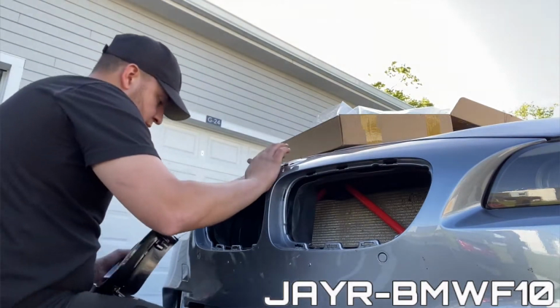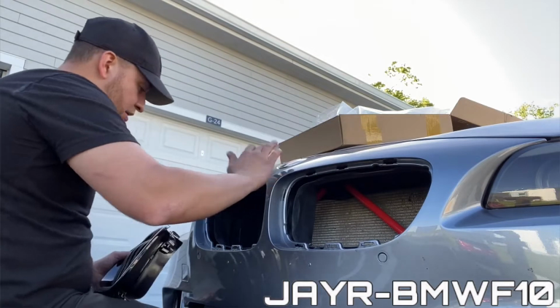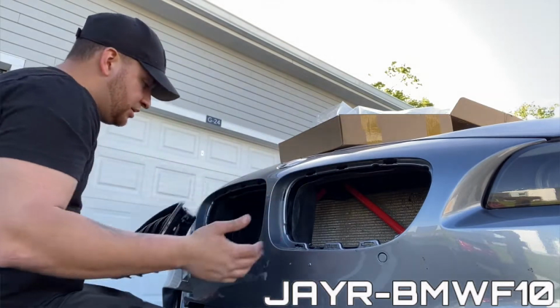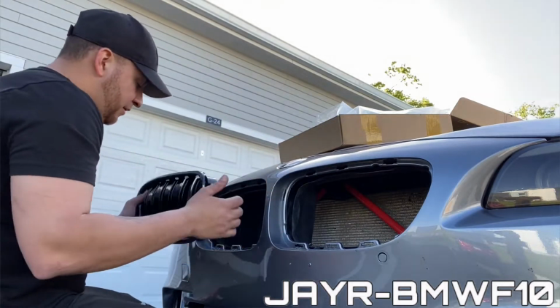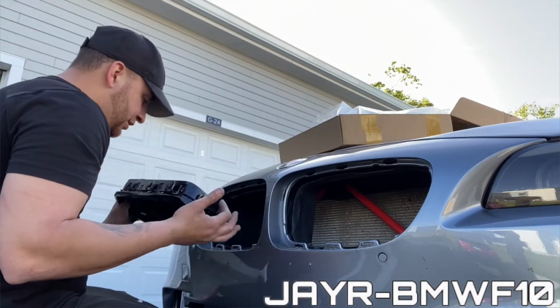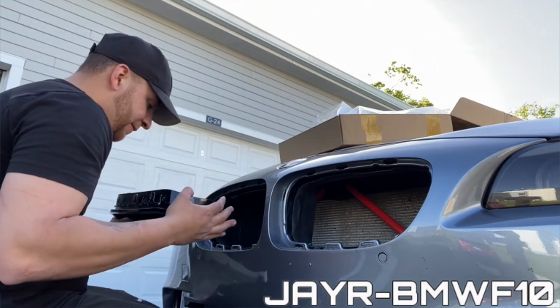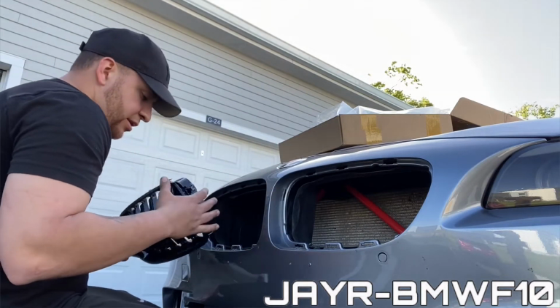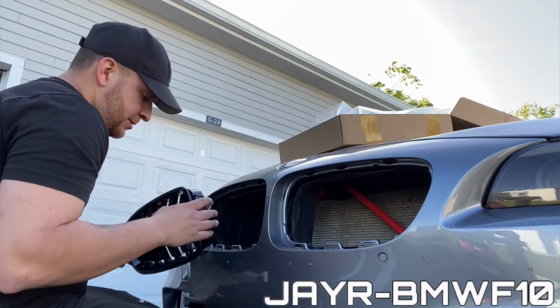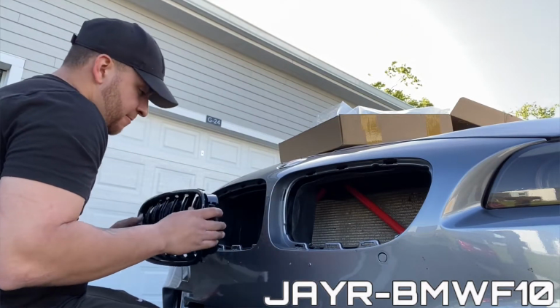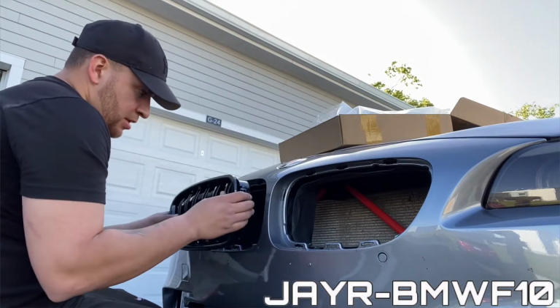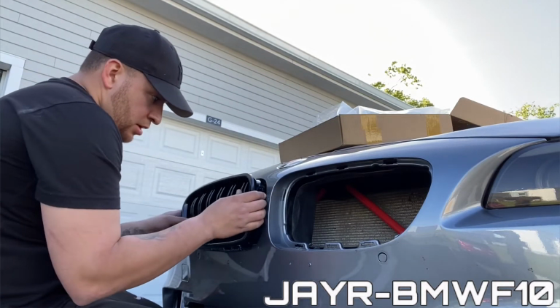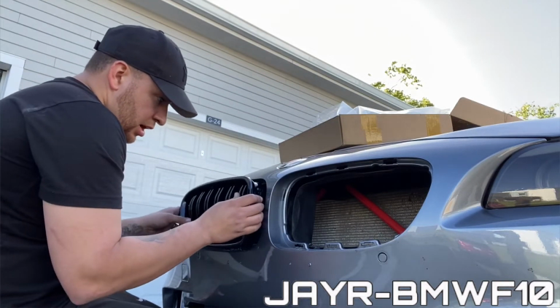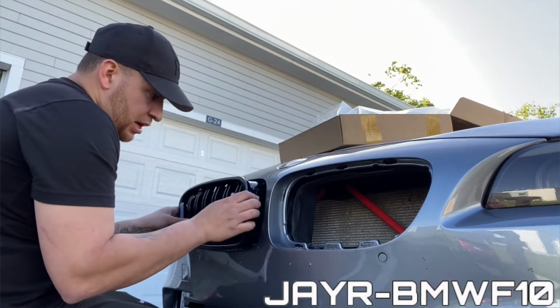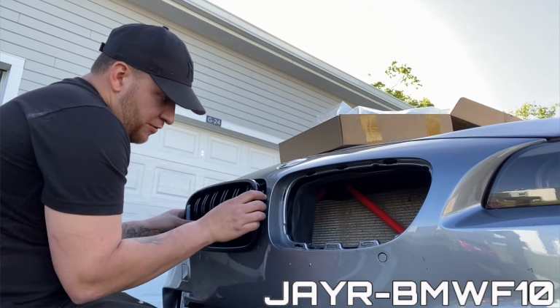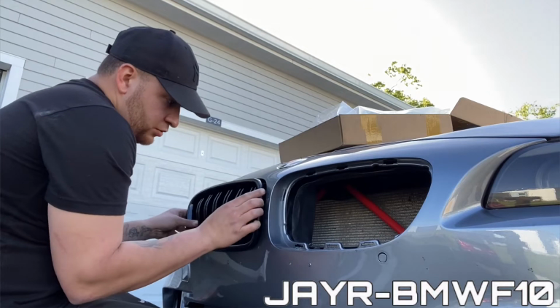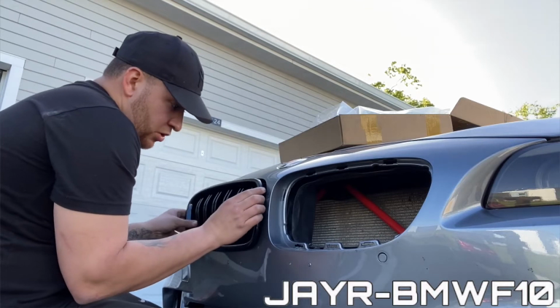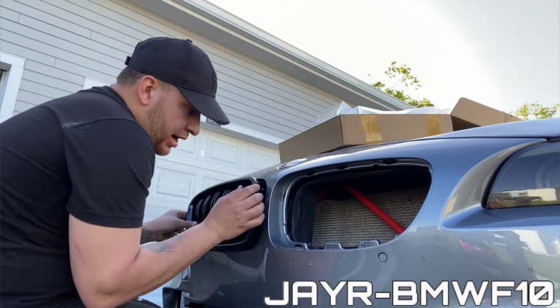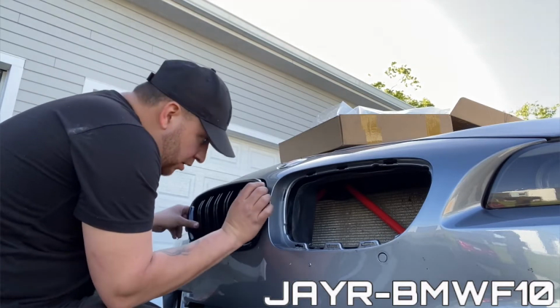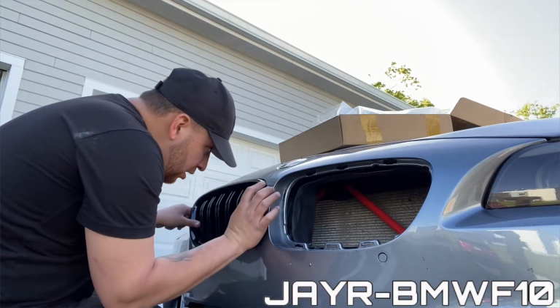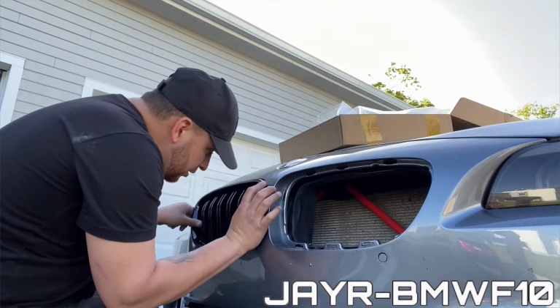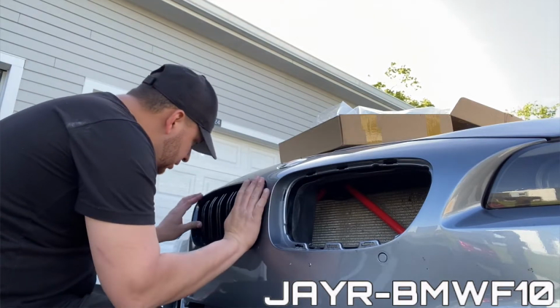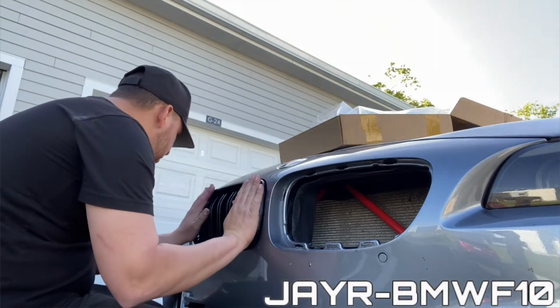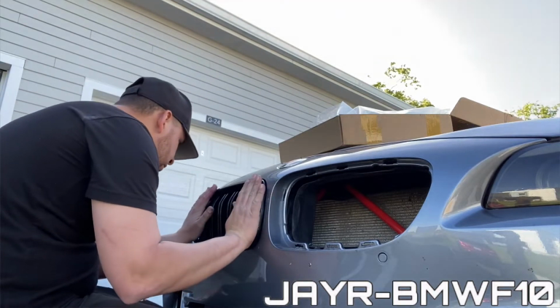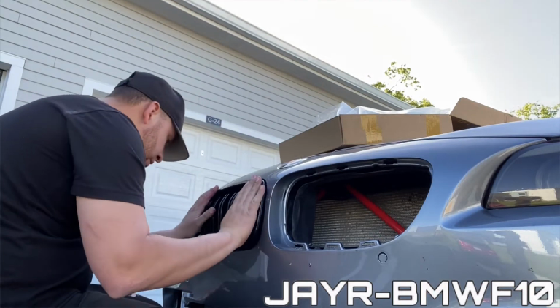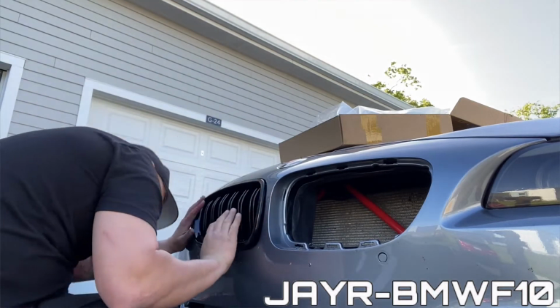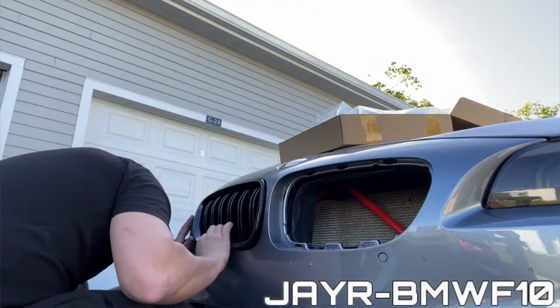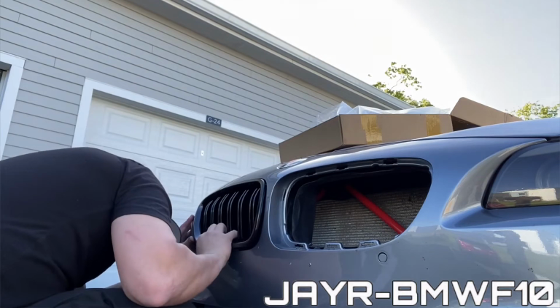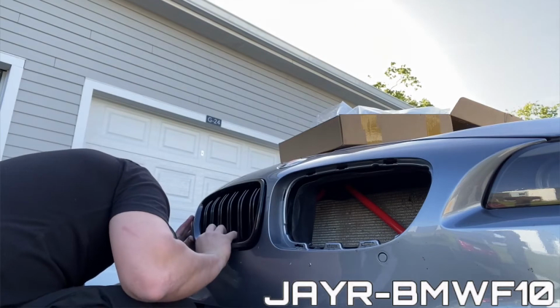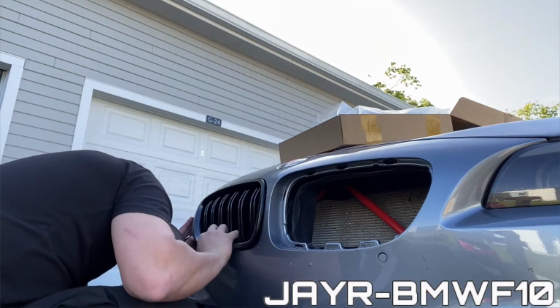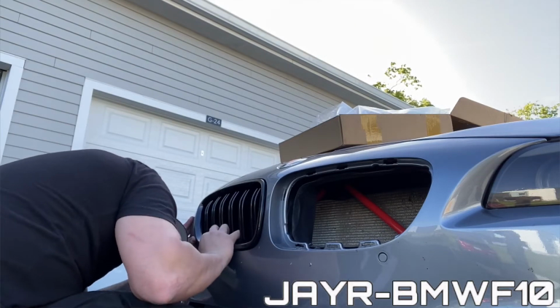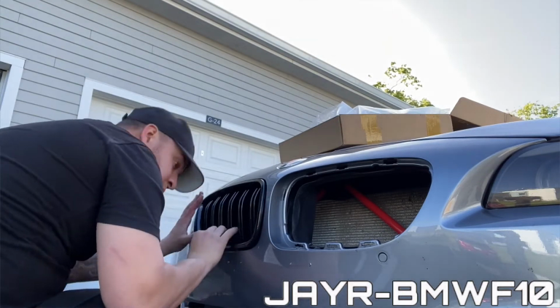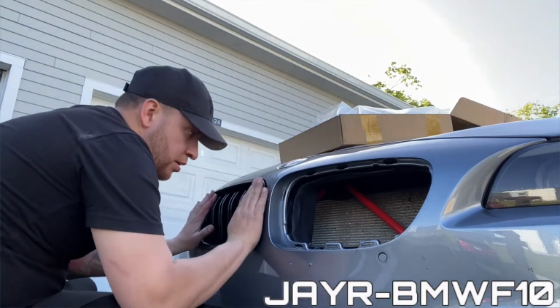I don't know how it's gonna fit but I just hope it fits good. Comment down below if you guys want to know where I got it from.